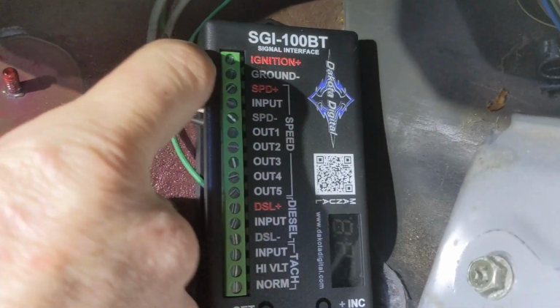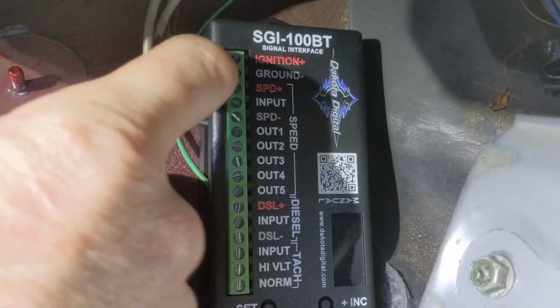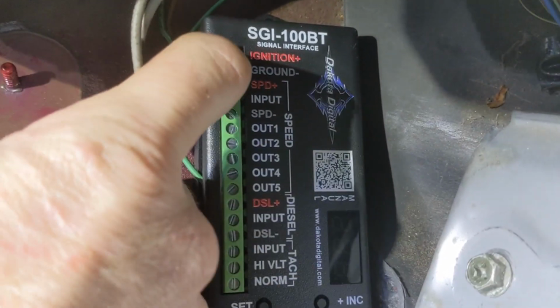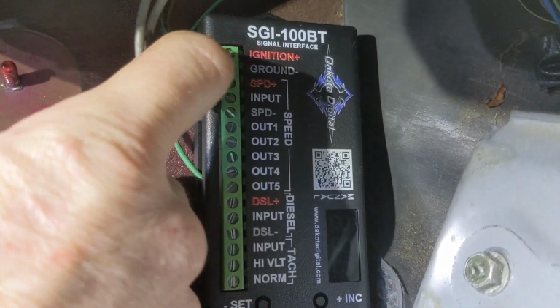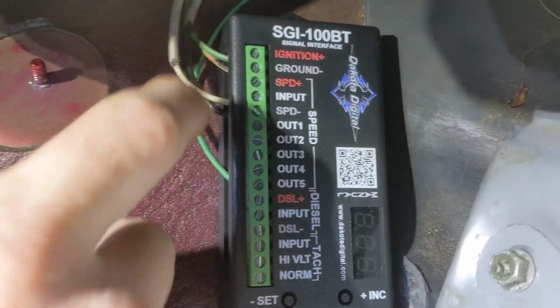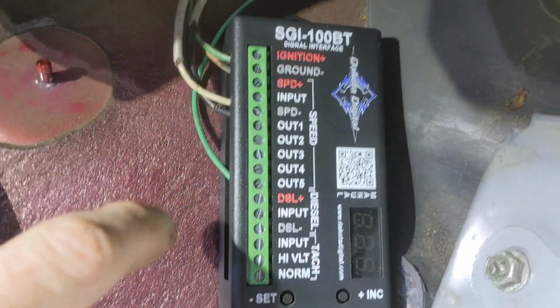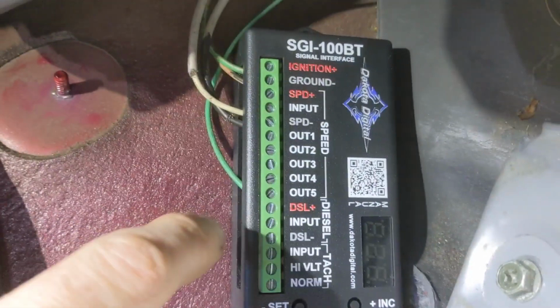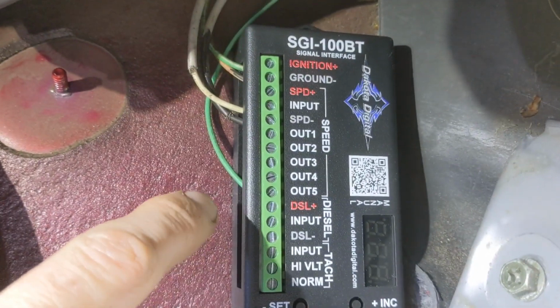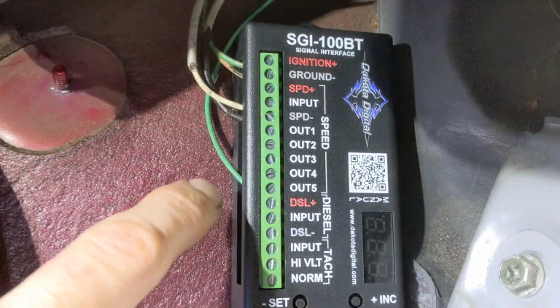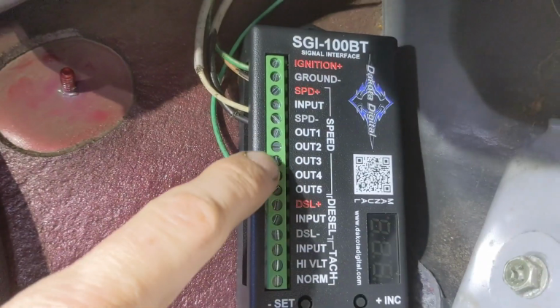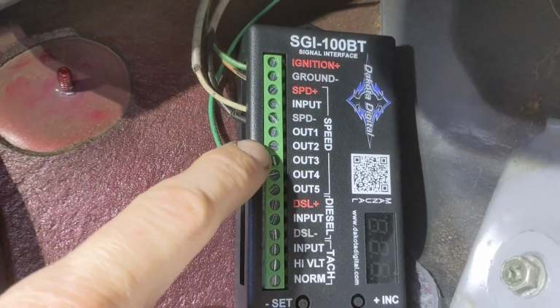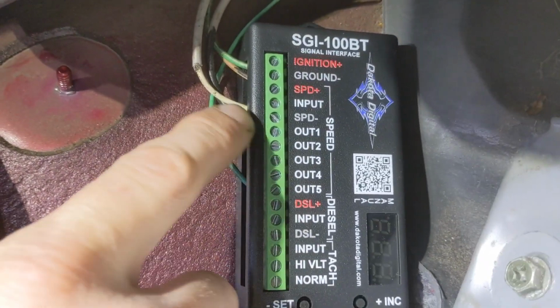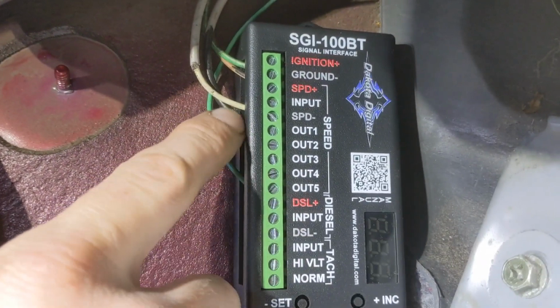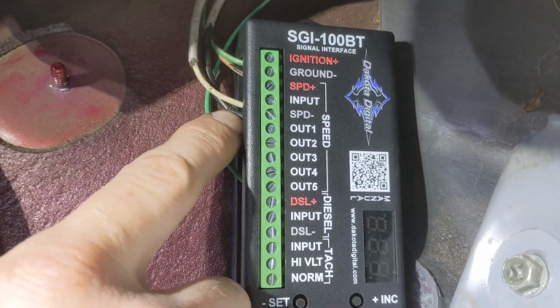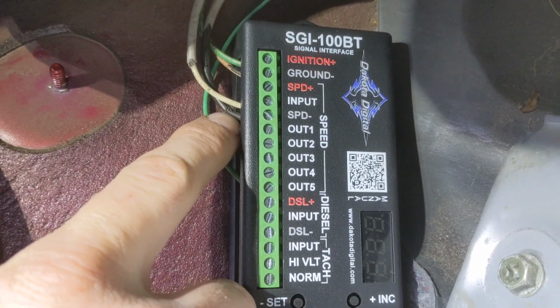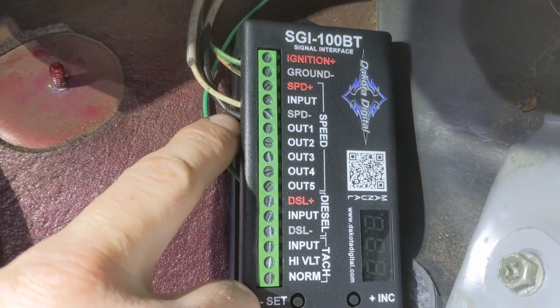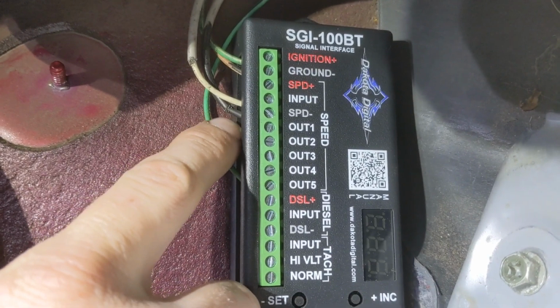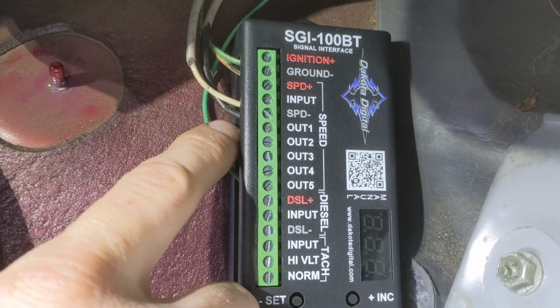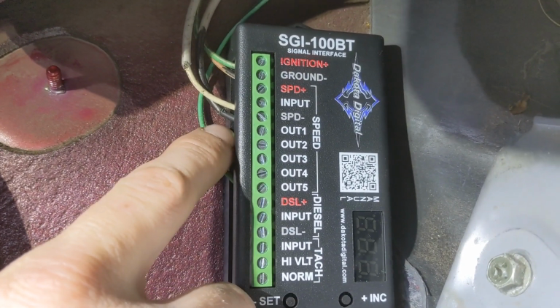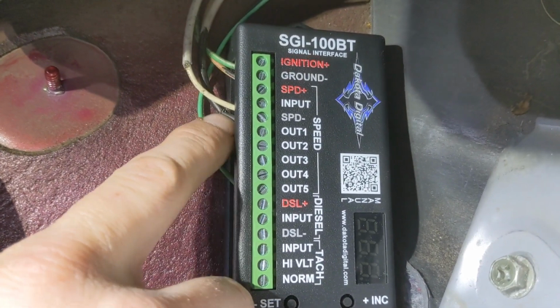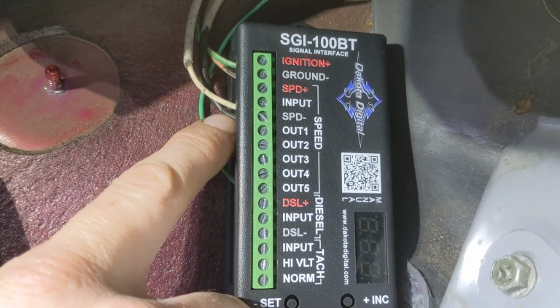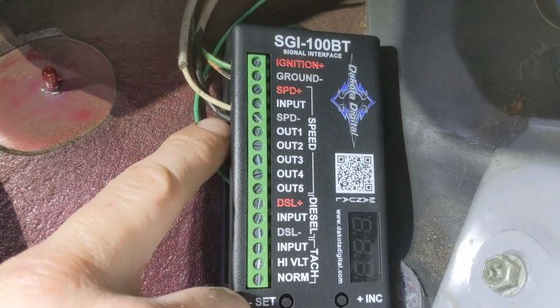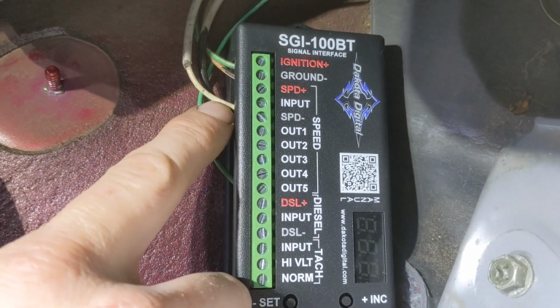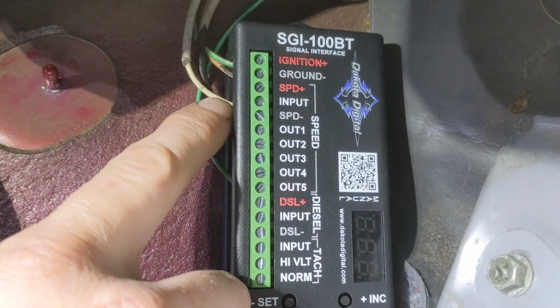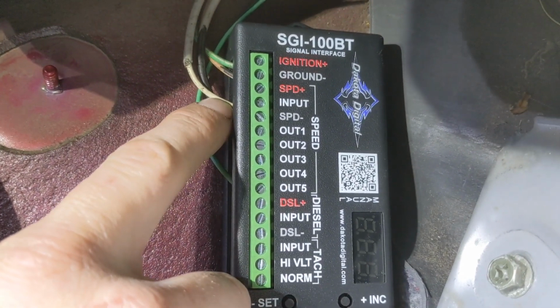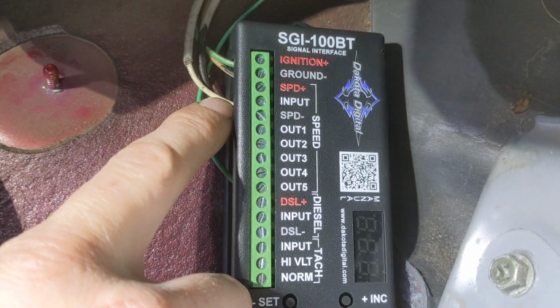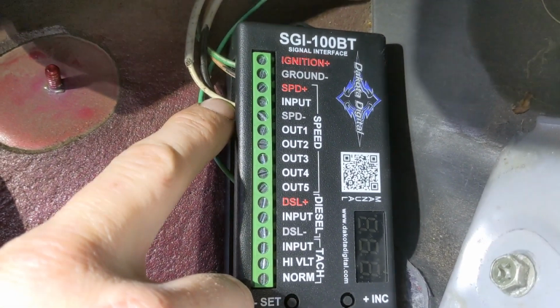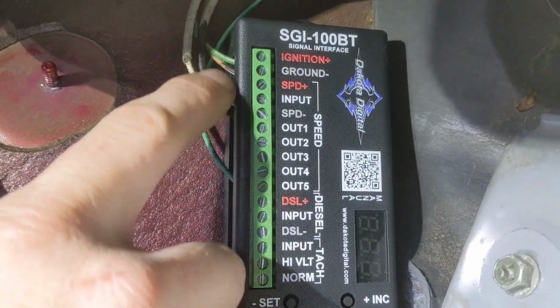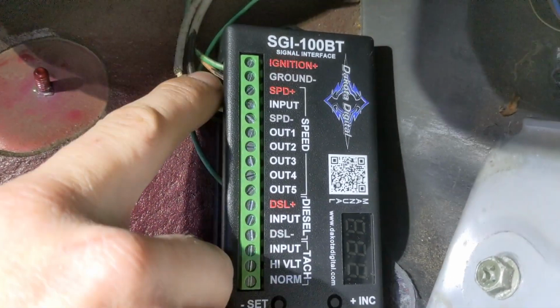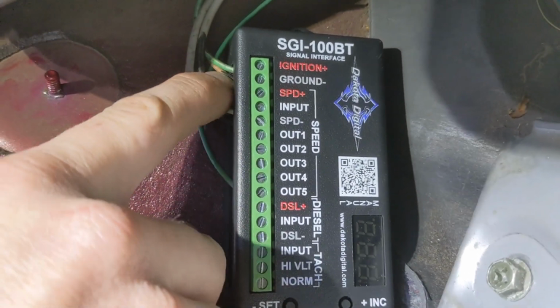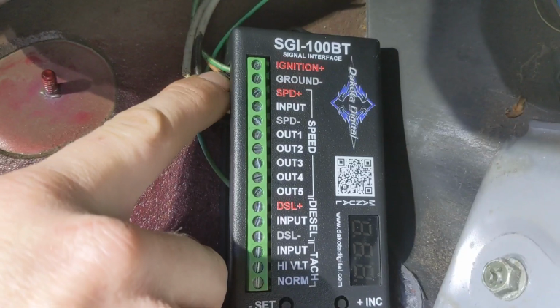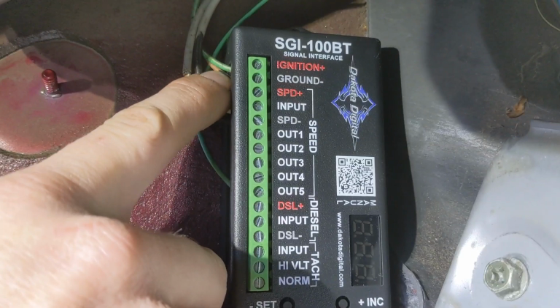That covers the ABS ground and the ABS signal. Then here I've got the VSS ground and VSS power.